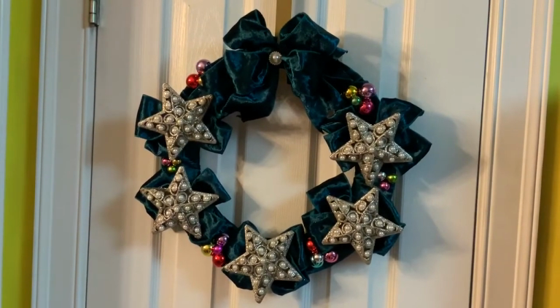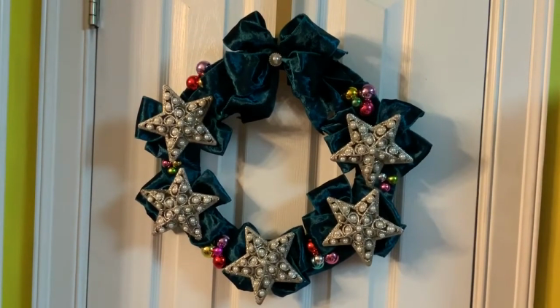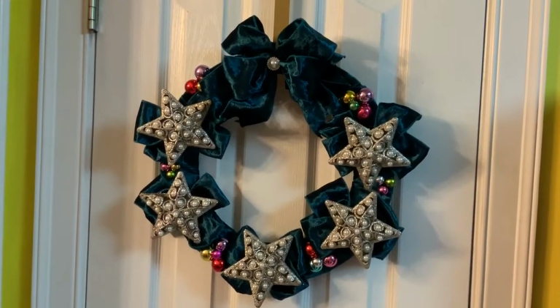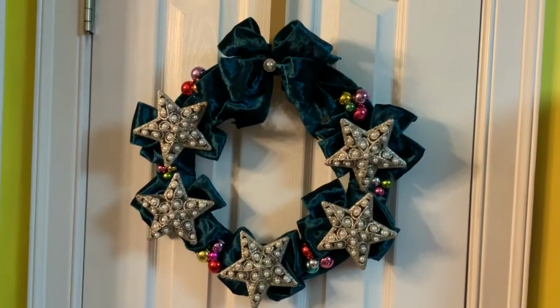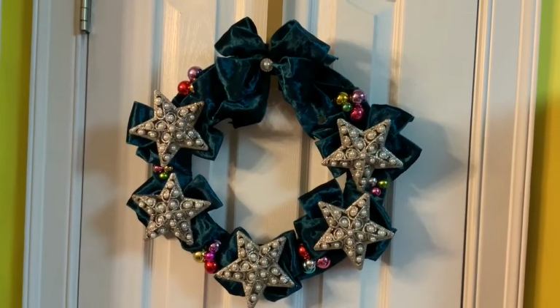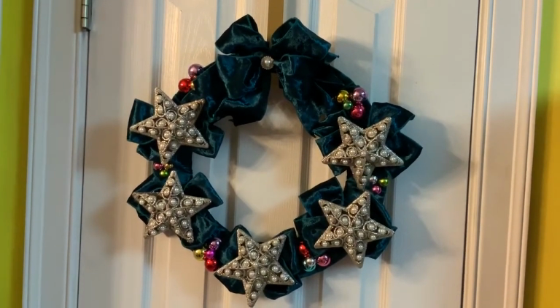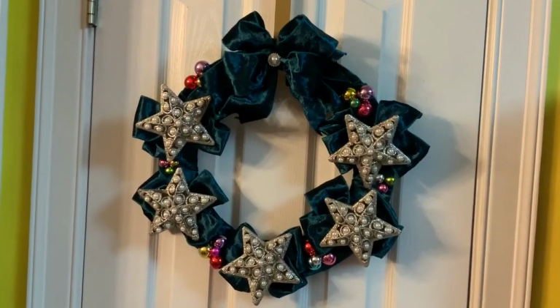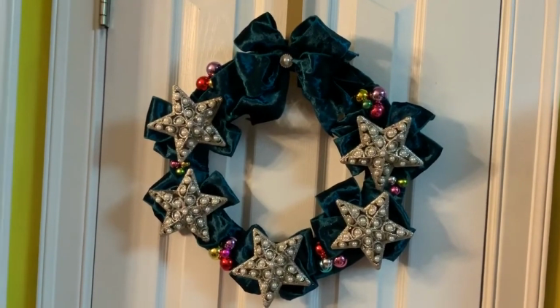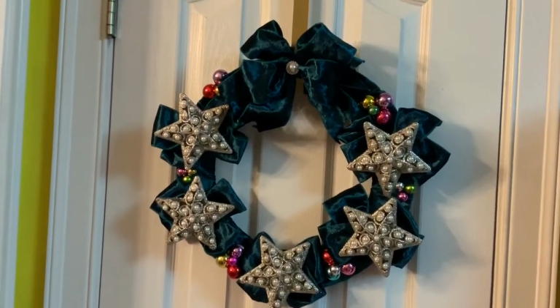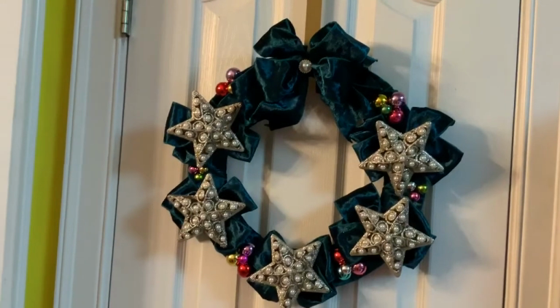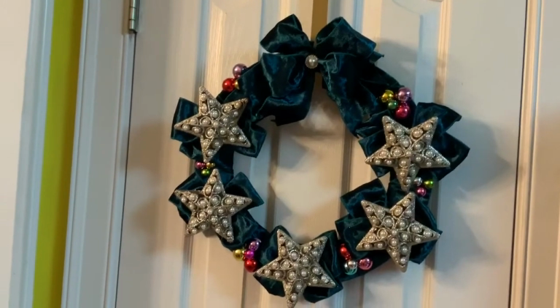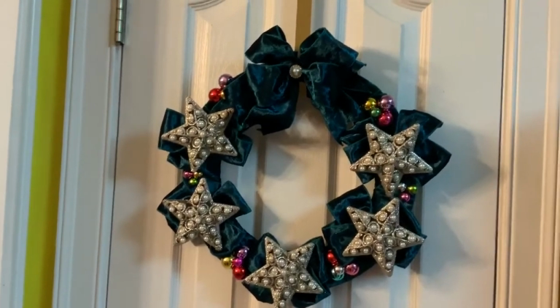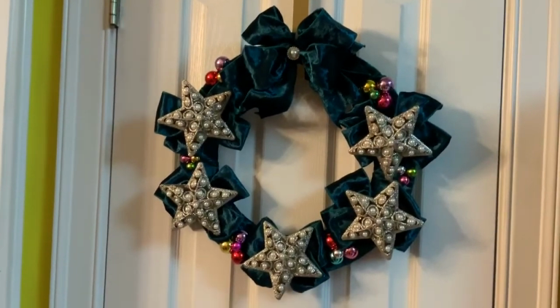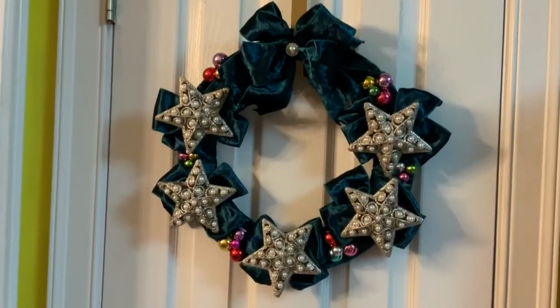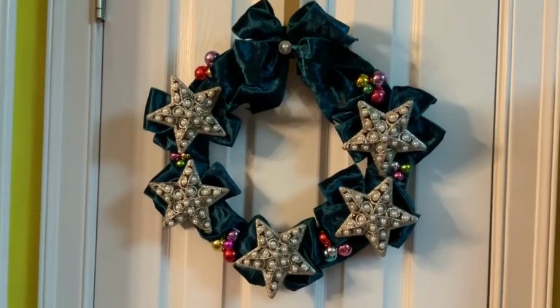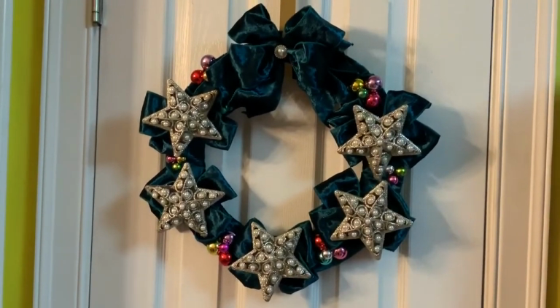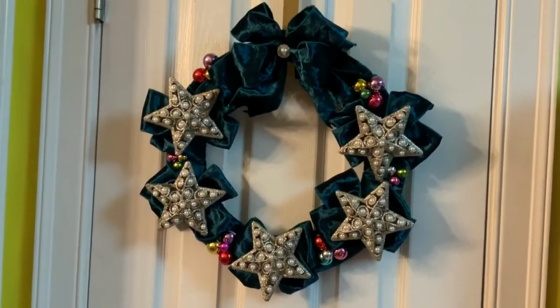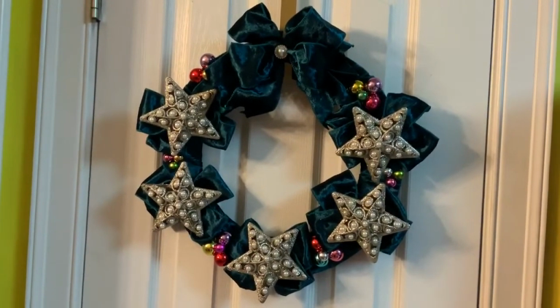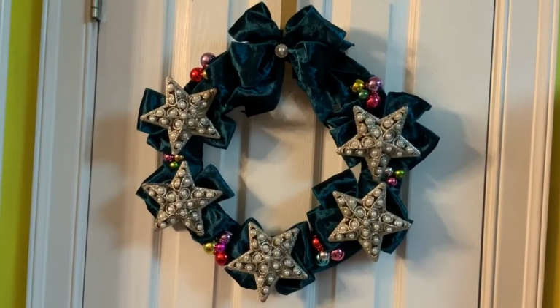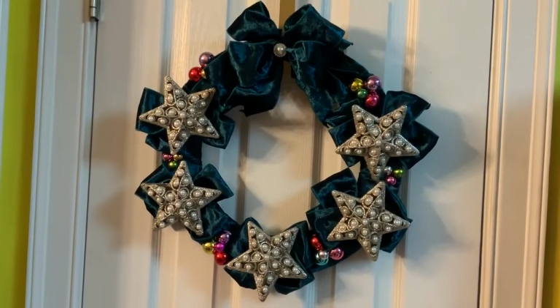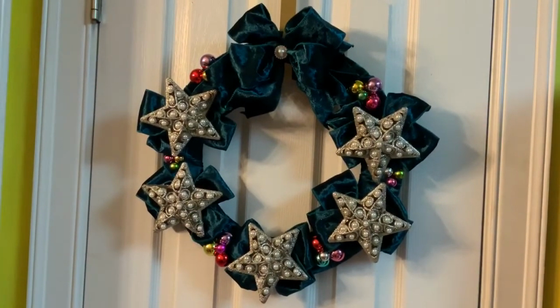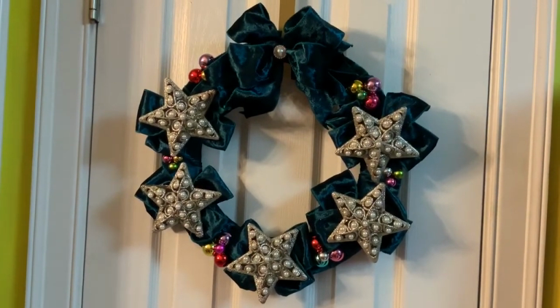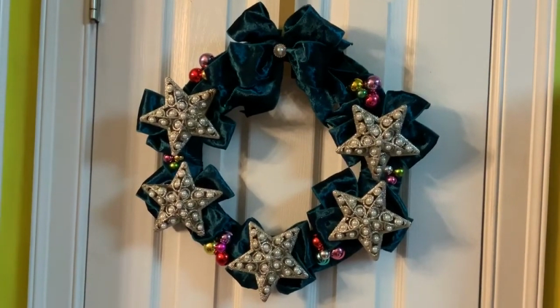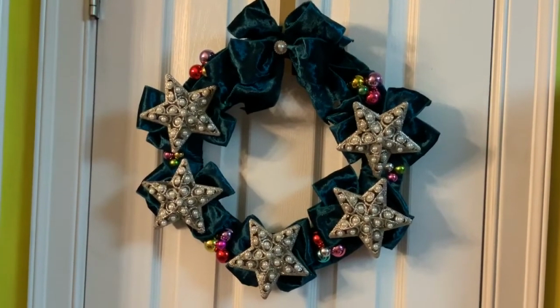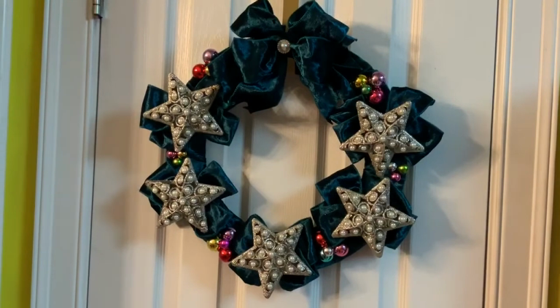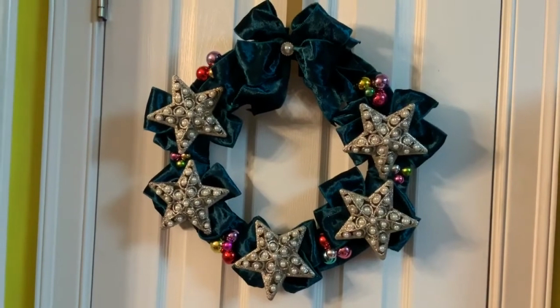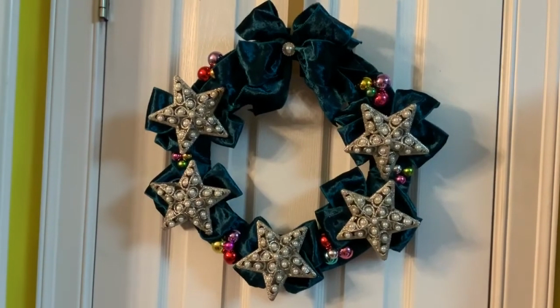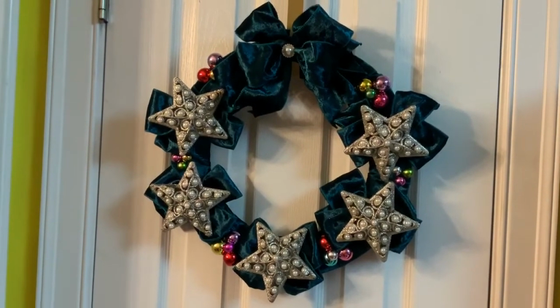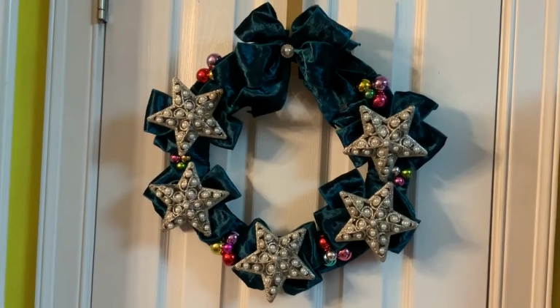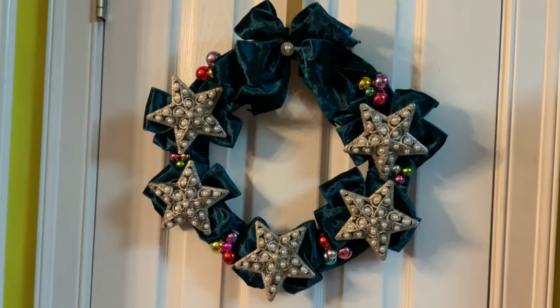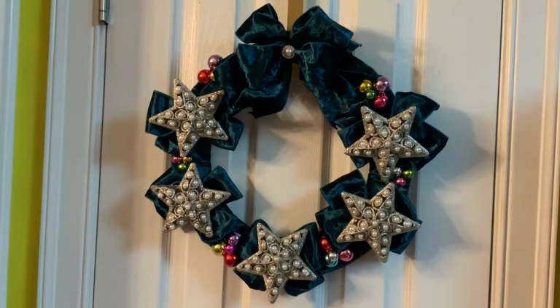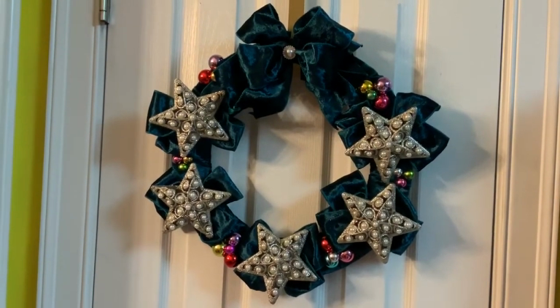I think it's beautiful. It is emerald green — it's just beautiful.